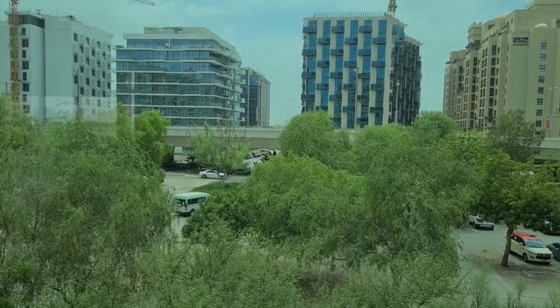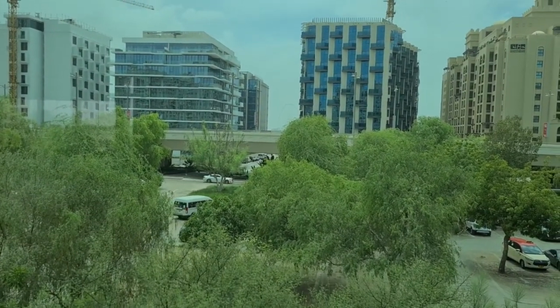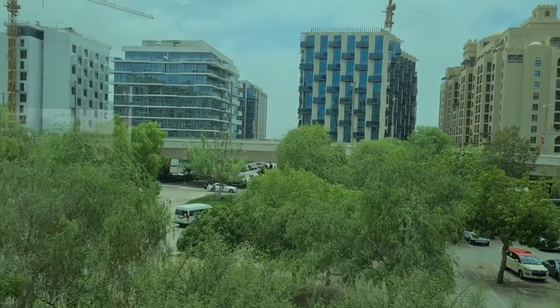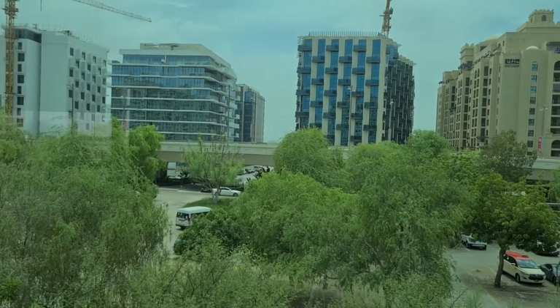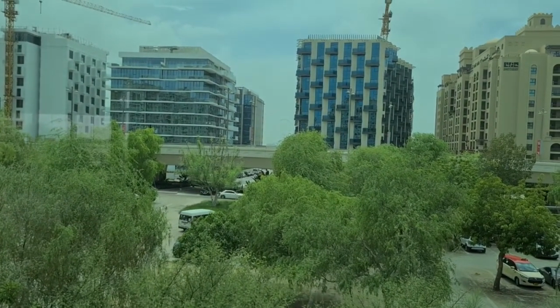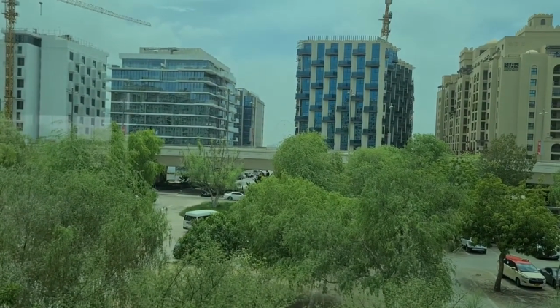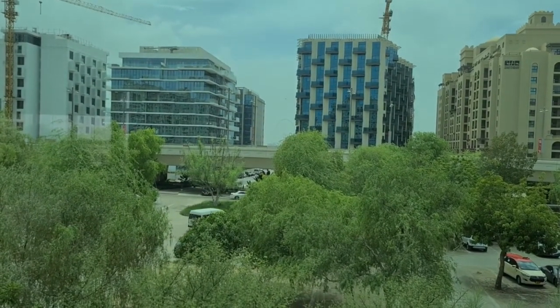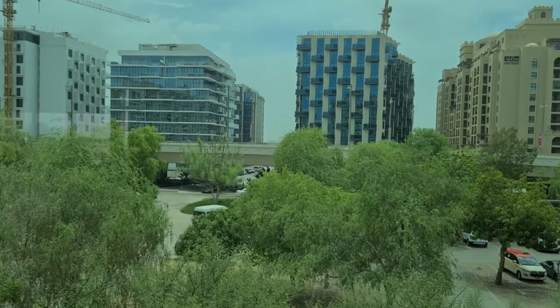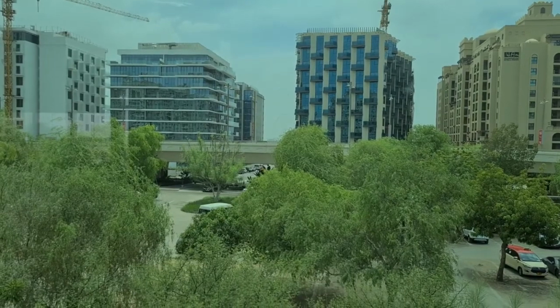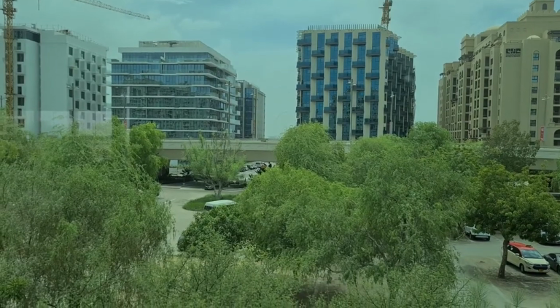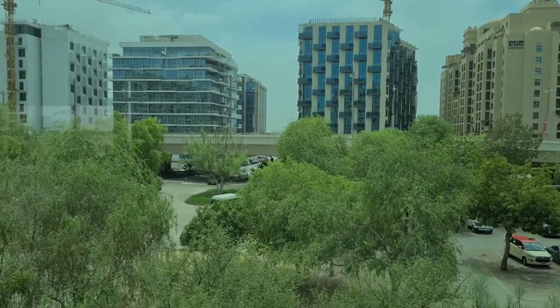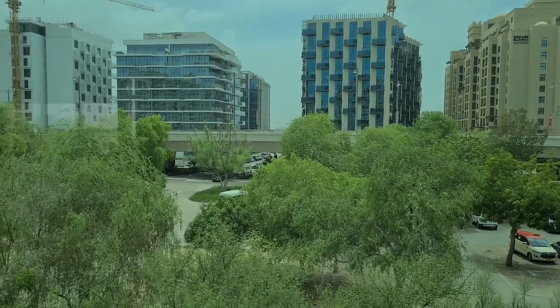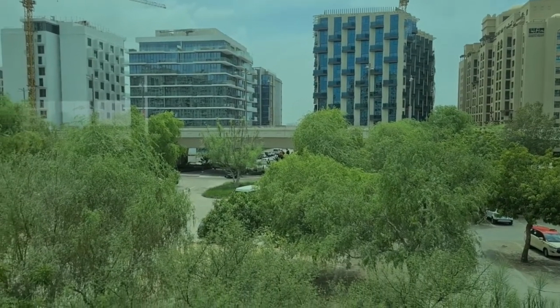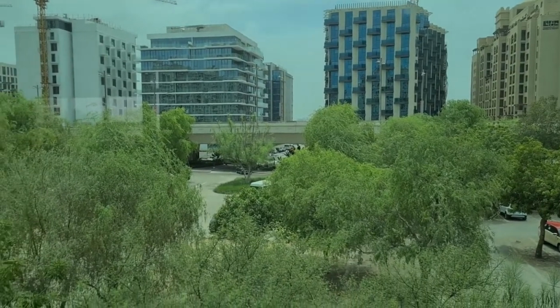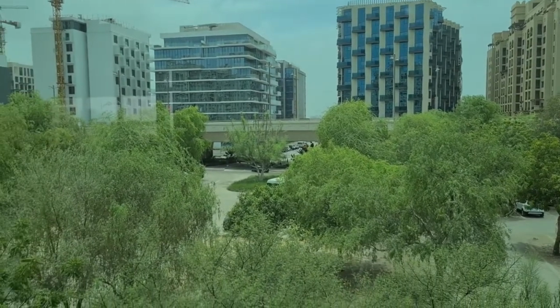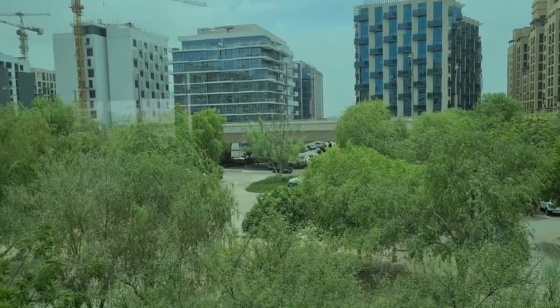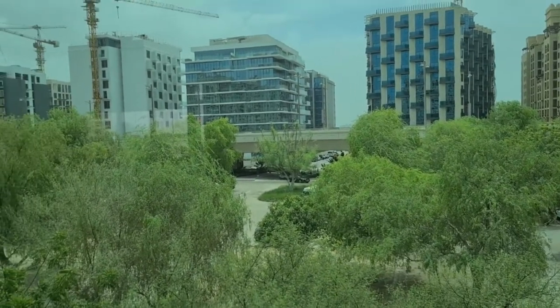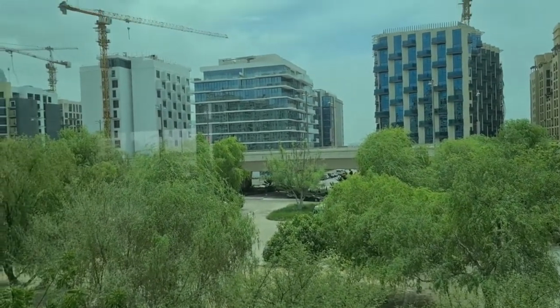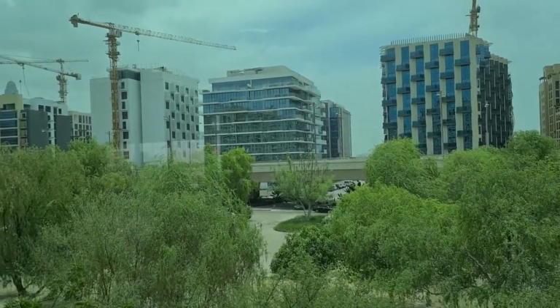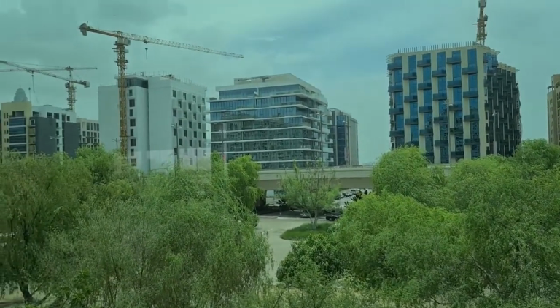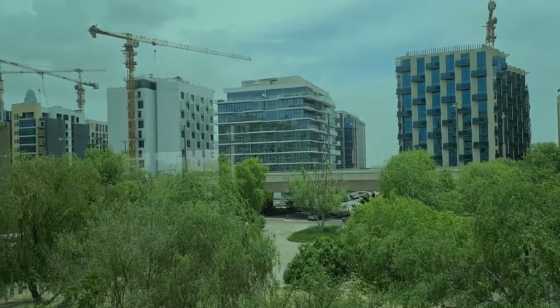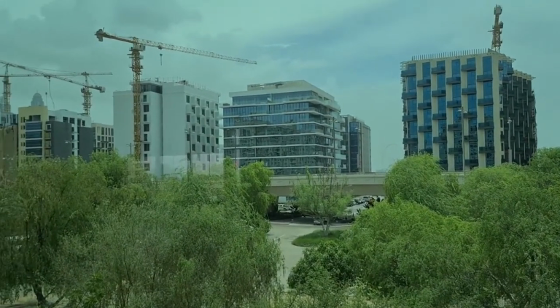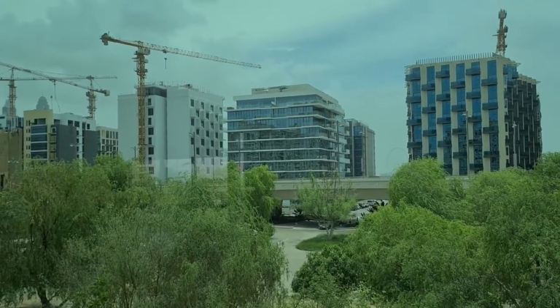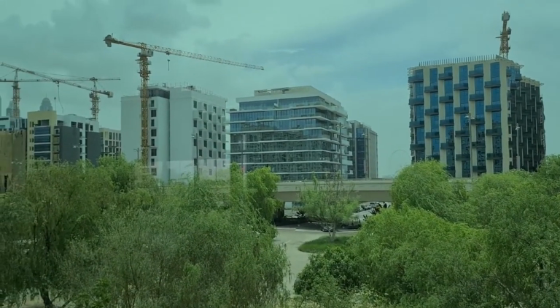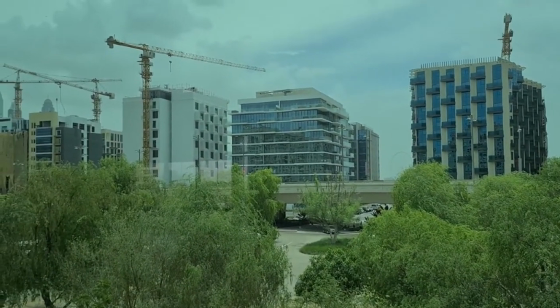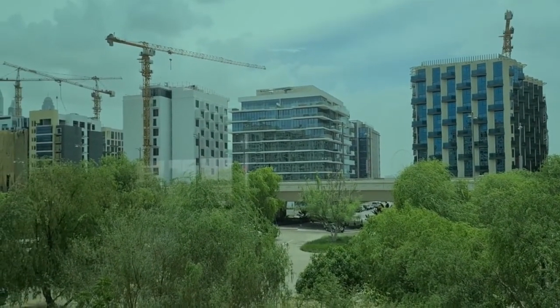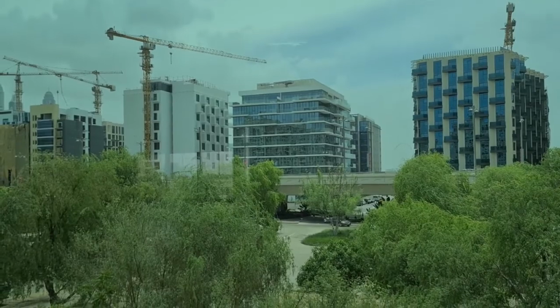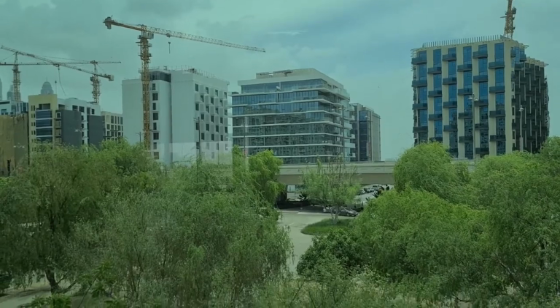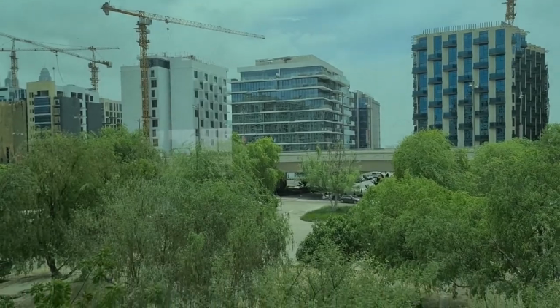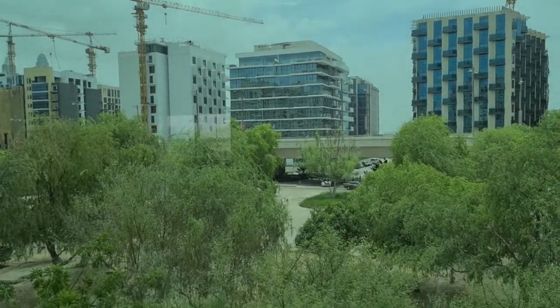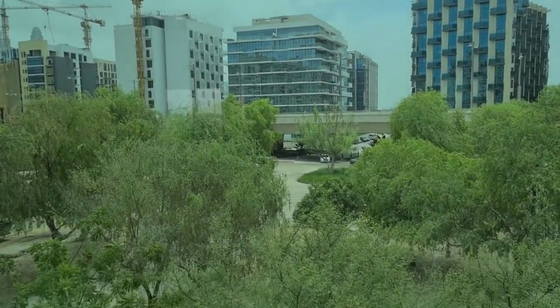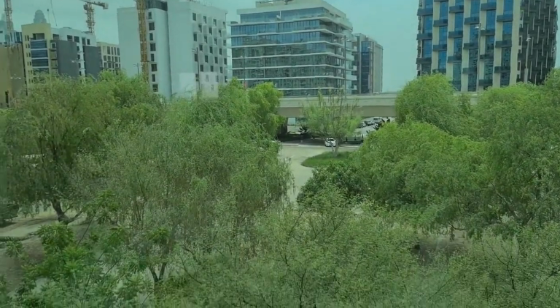And you can see in the distance the Dubai Eye, which is the world's largest Ferris wheel. And they're constructing more apartments and residences here.